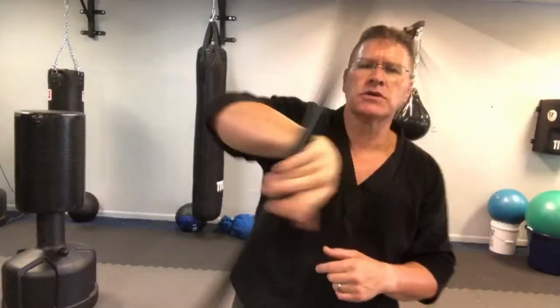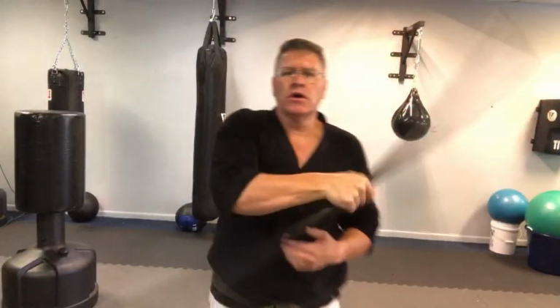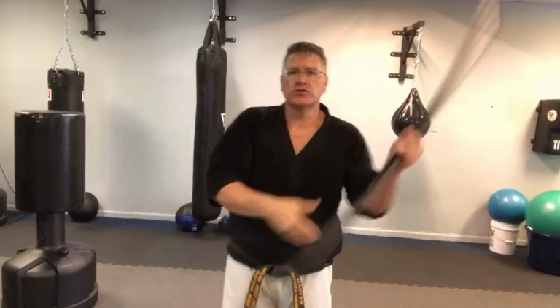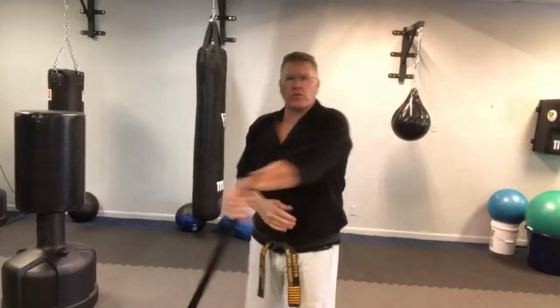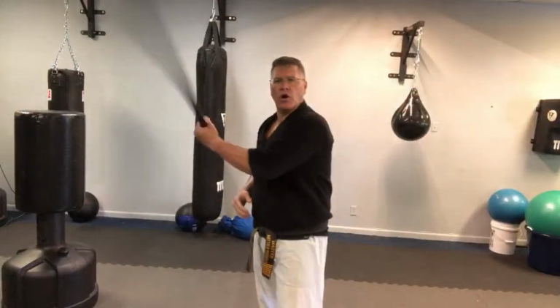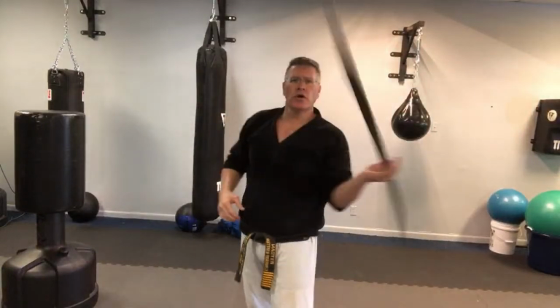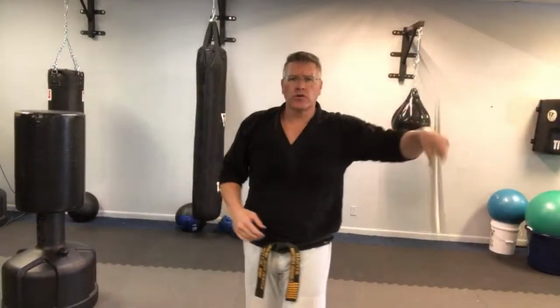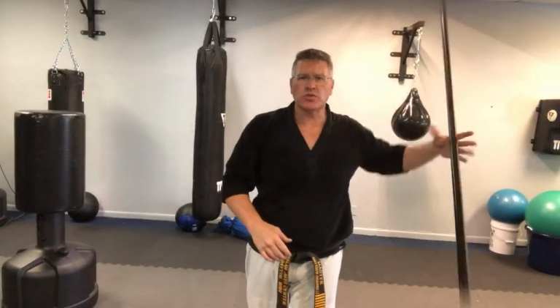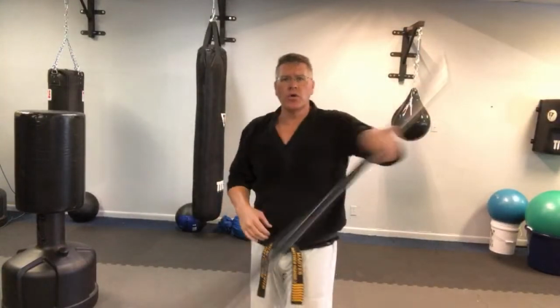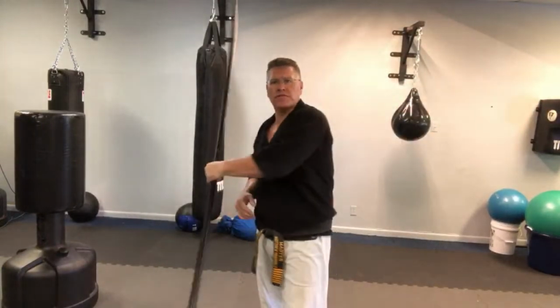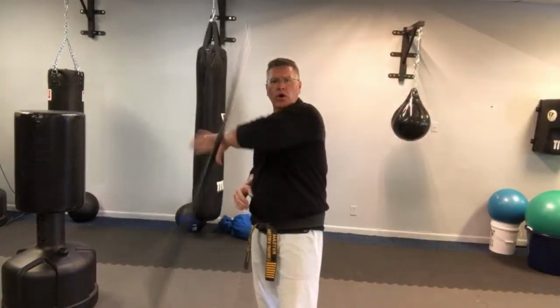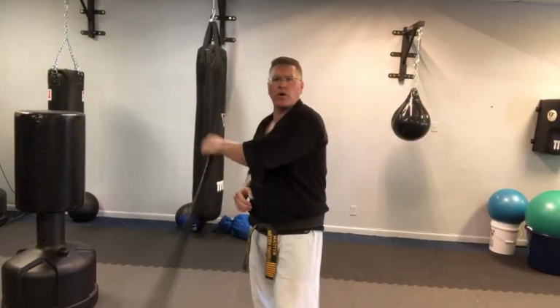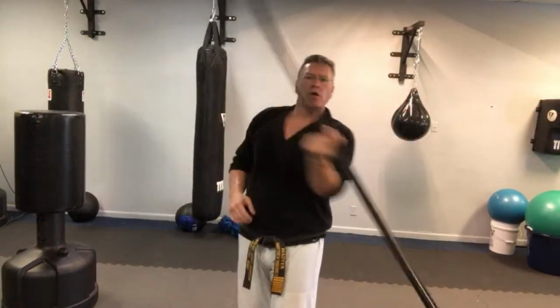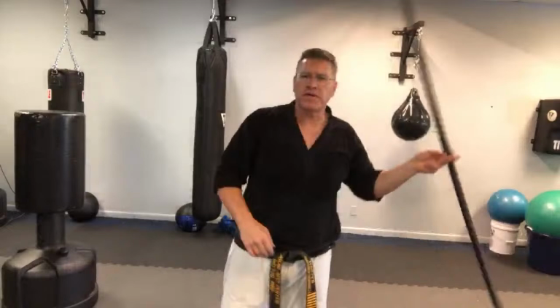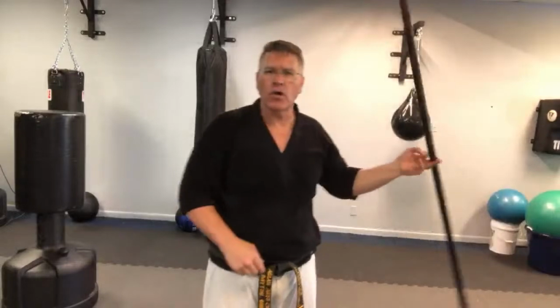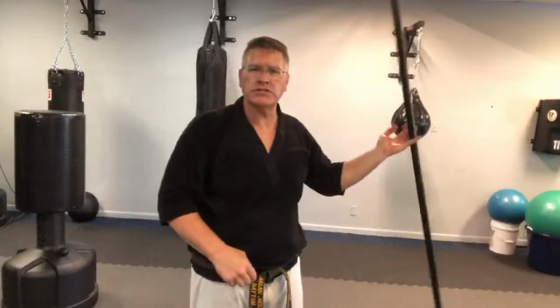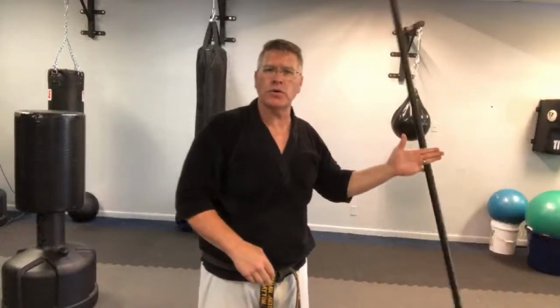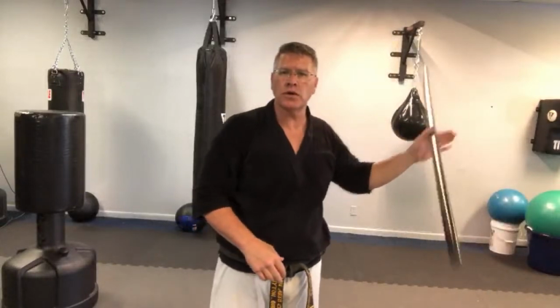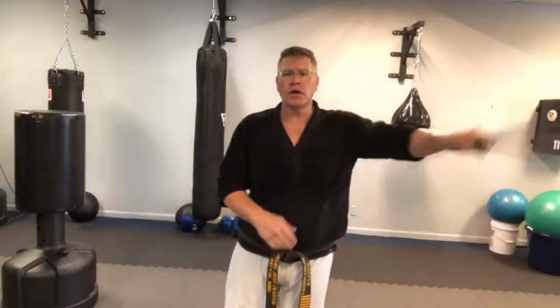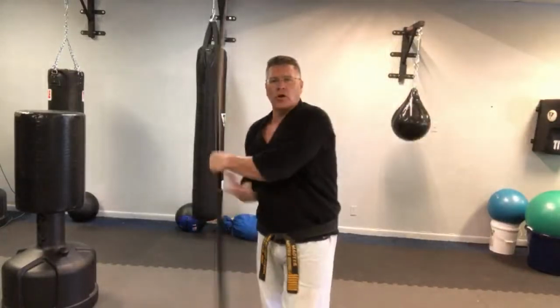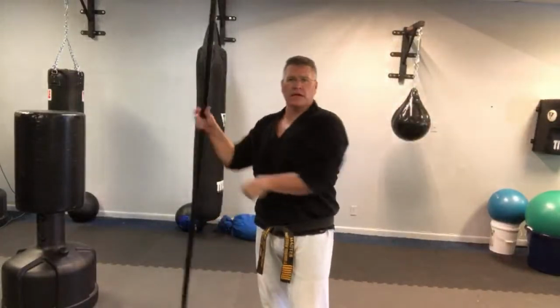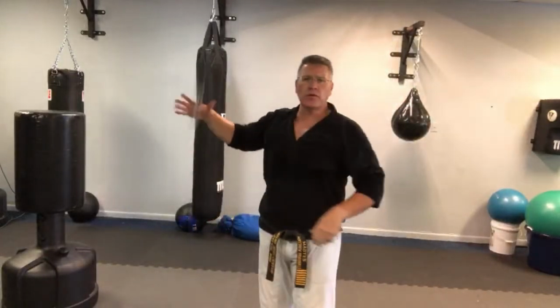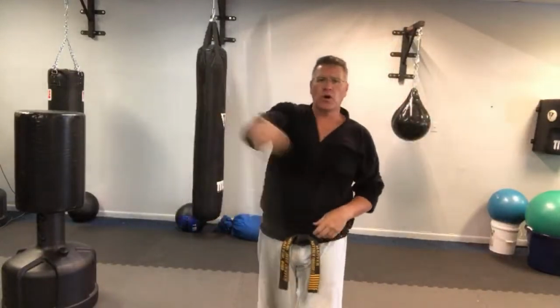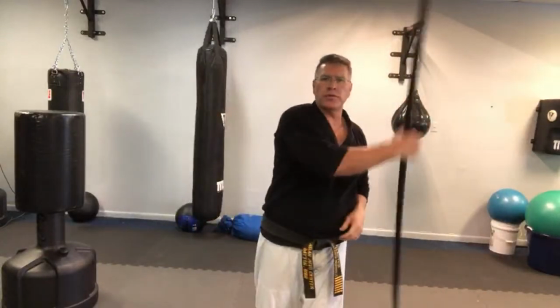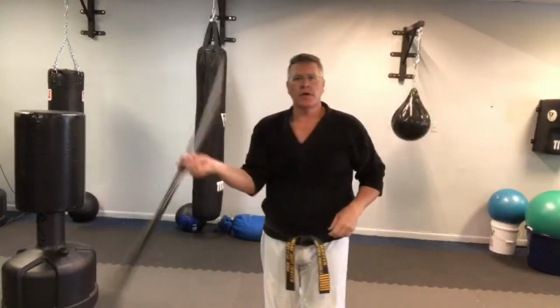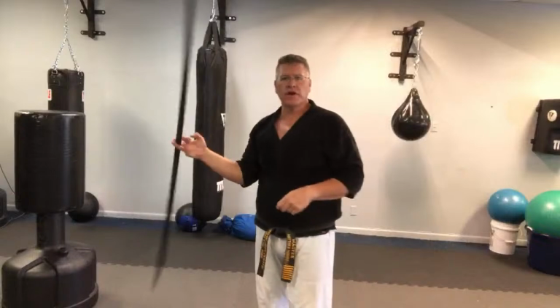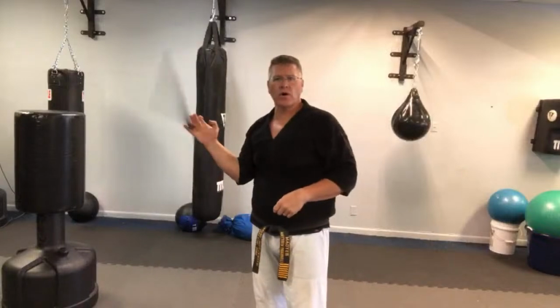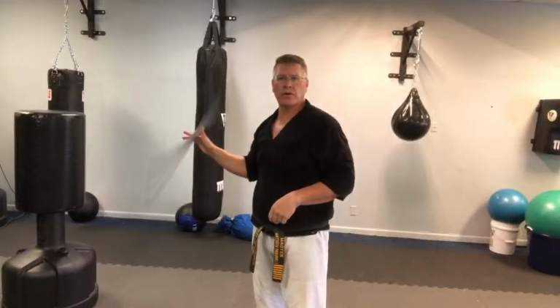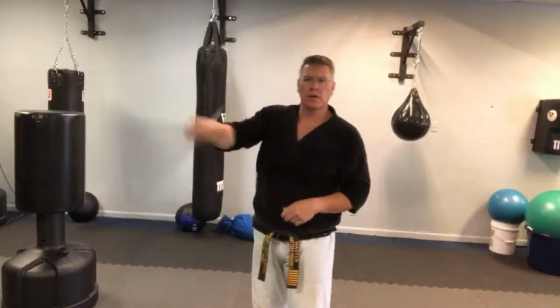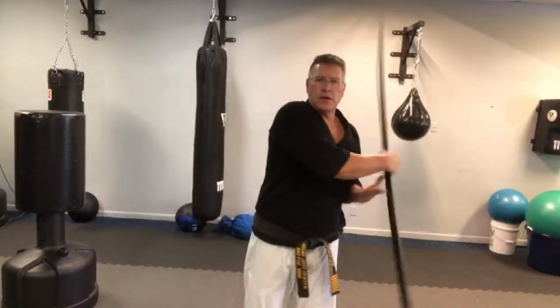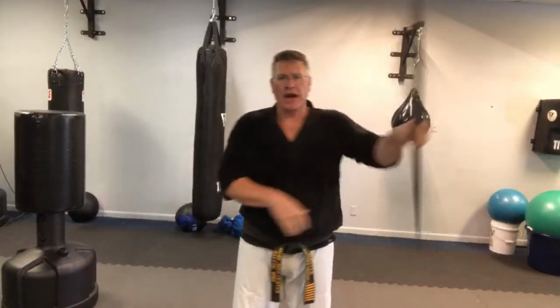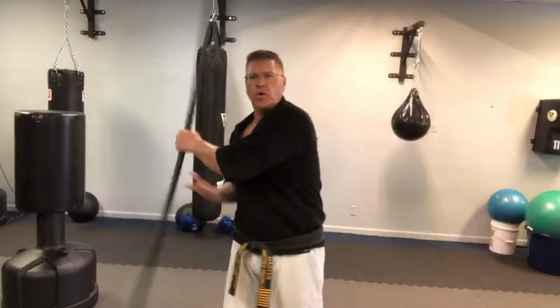Wrist roll to wrist roll - we did the finger roll before. Throw a finger roll in or two. Go back in here, wrist roll, finger roll, back and forth.